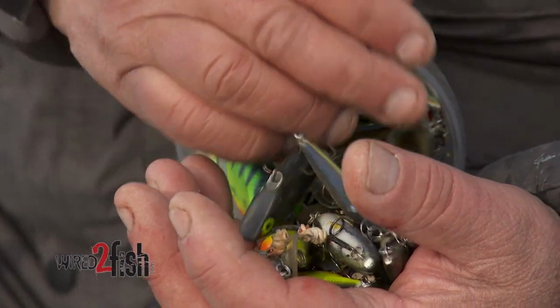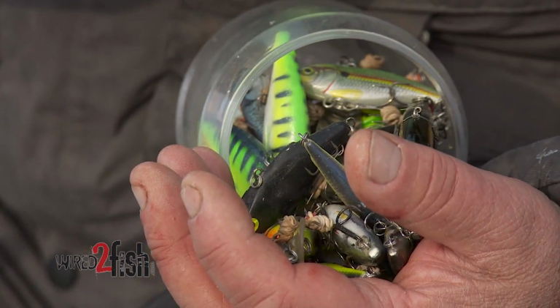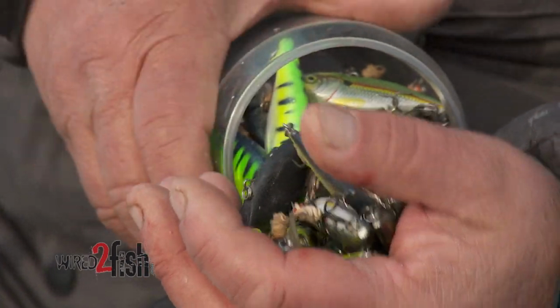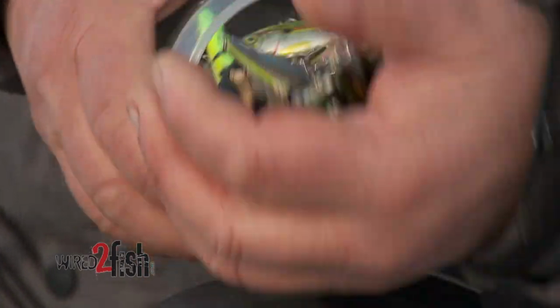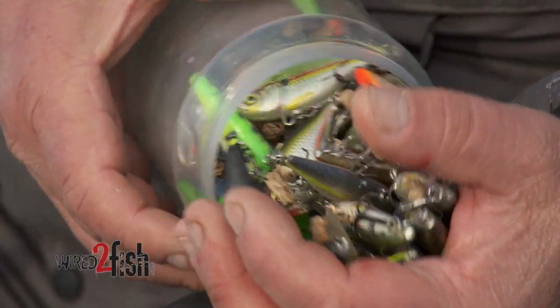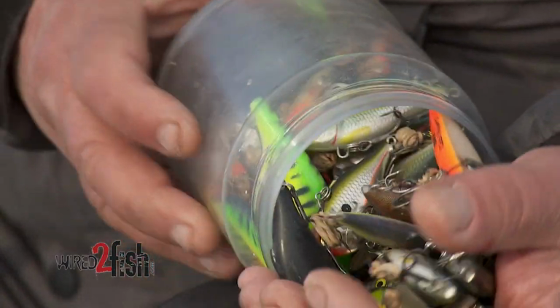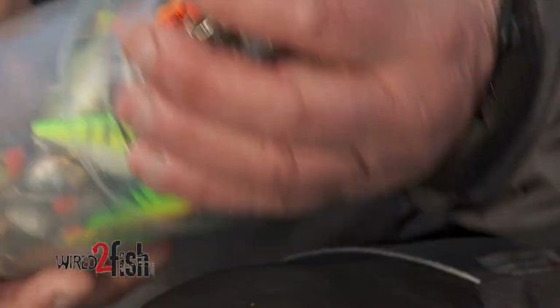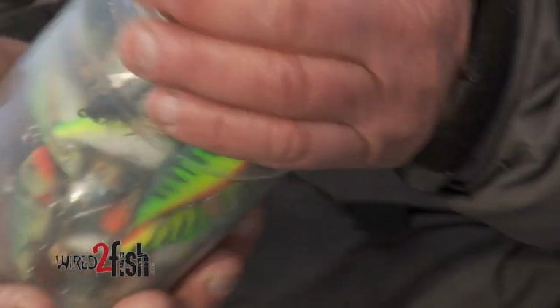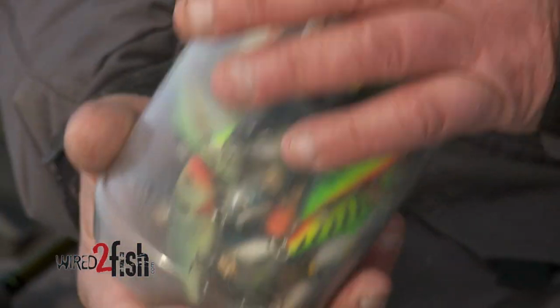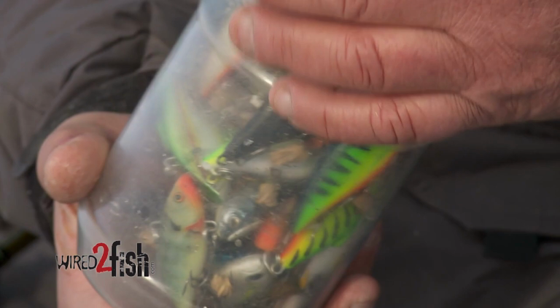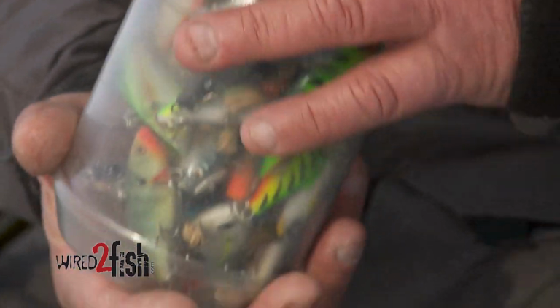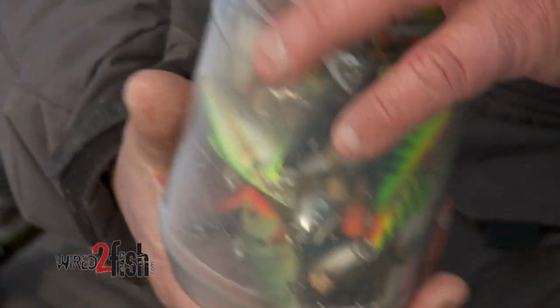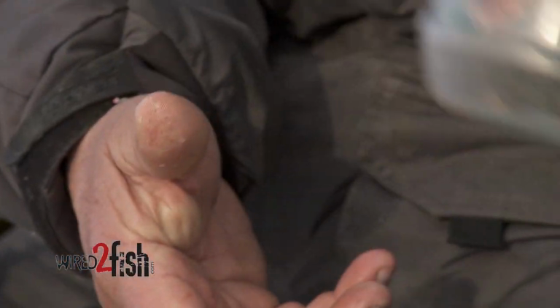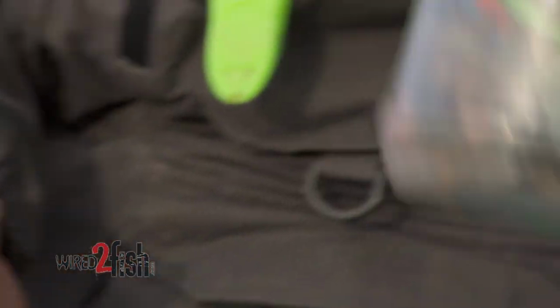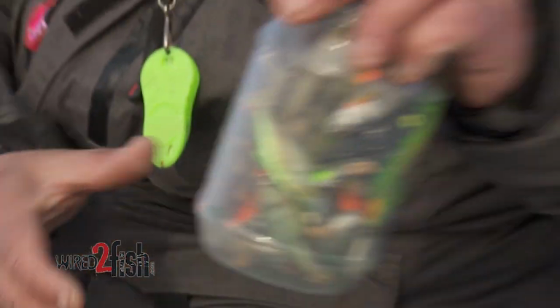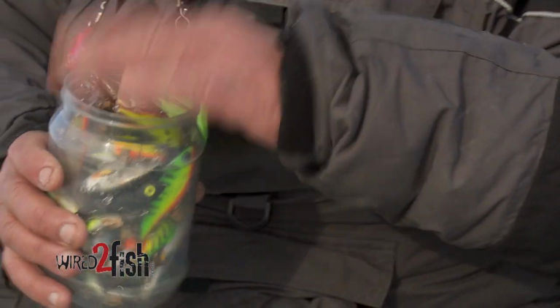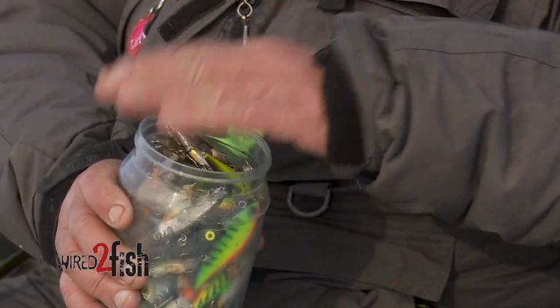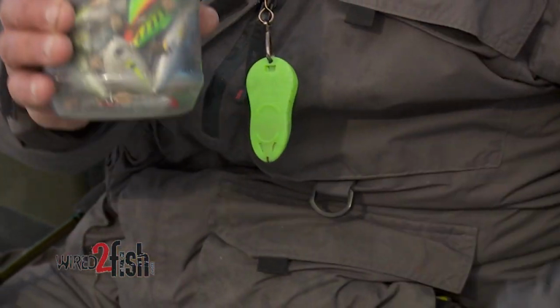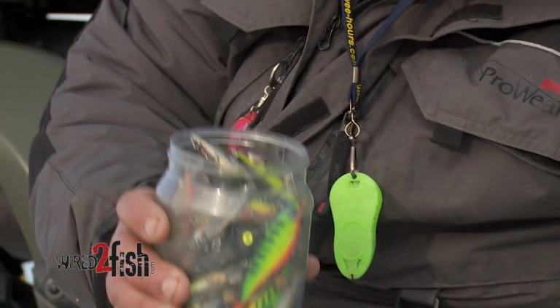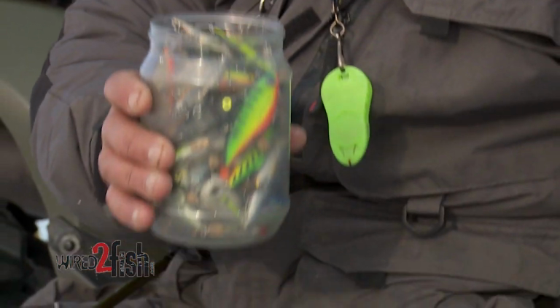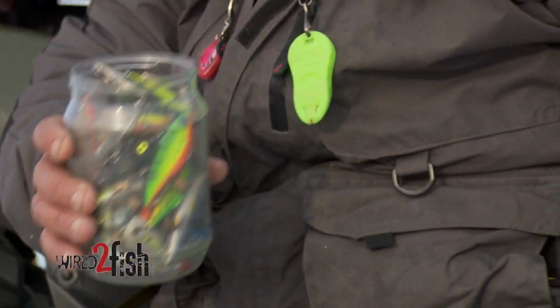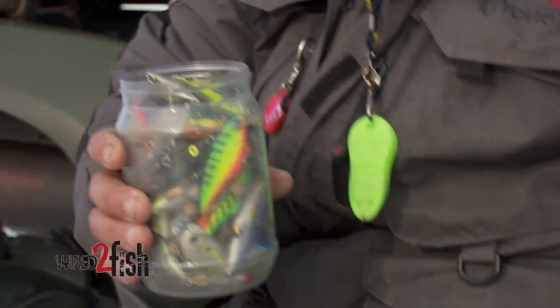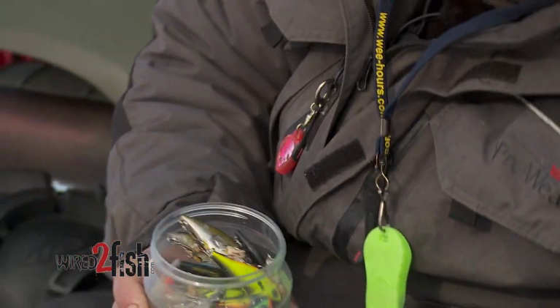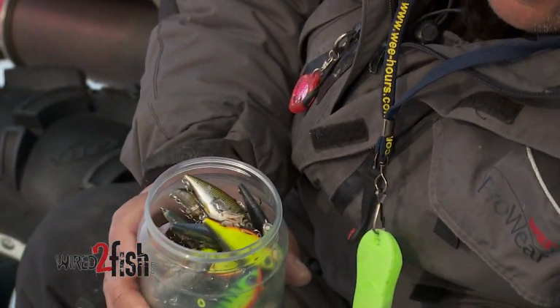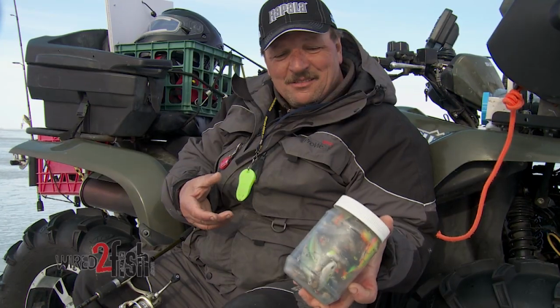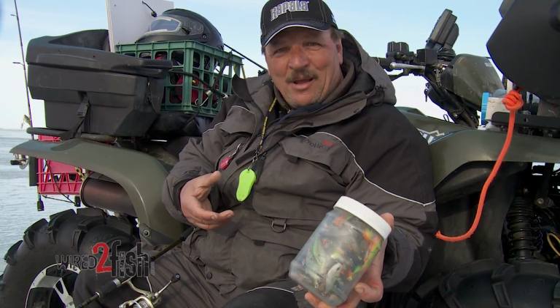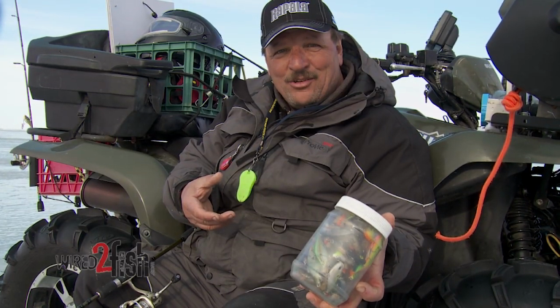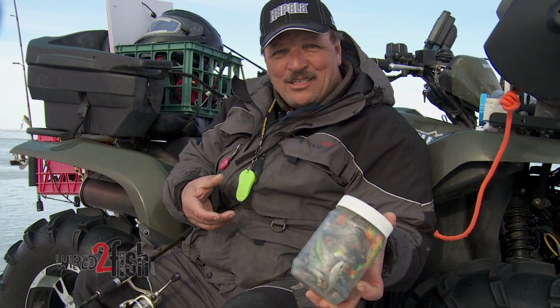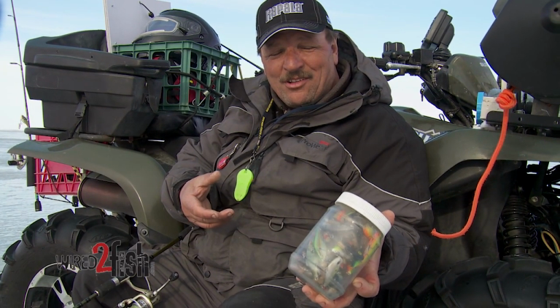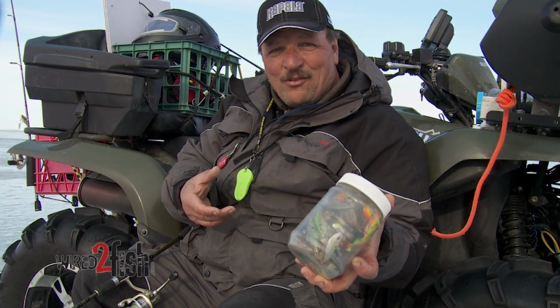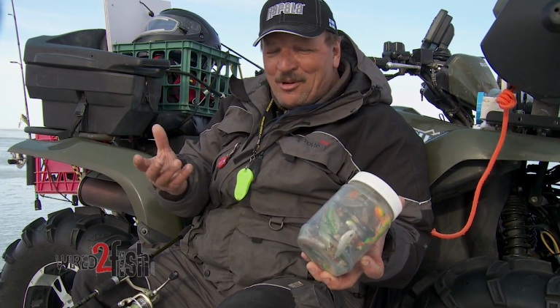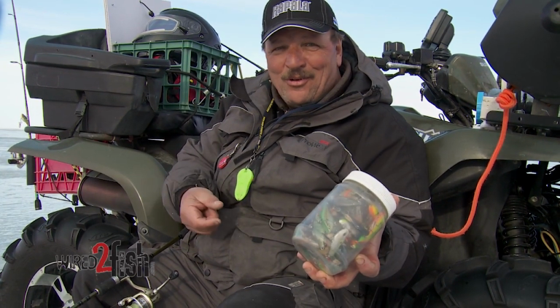It's a cool tip. If you don't want to haul a tackle box, just use the jar idea — it's pretty cool. One peanut butter jar is good for probably 20 guys out here too. Compact is good when you're ice fishing. The less stuff at your hole, the better off you are.